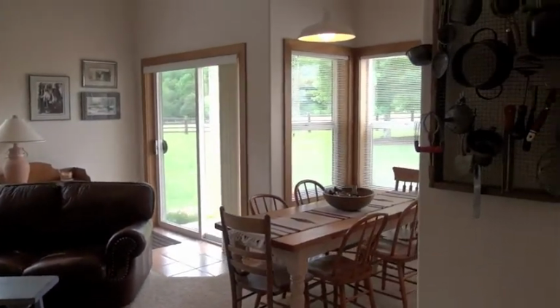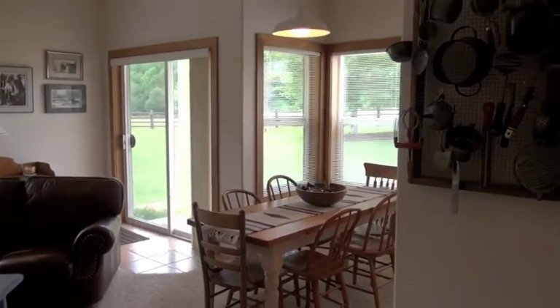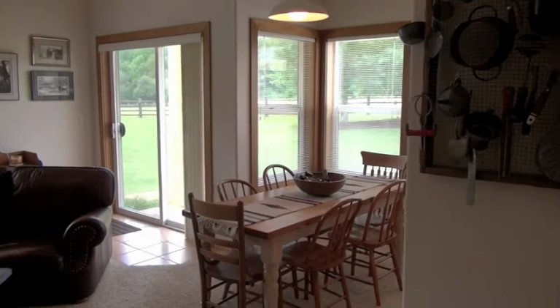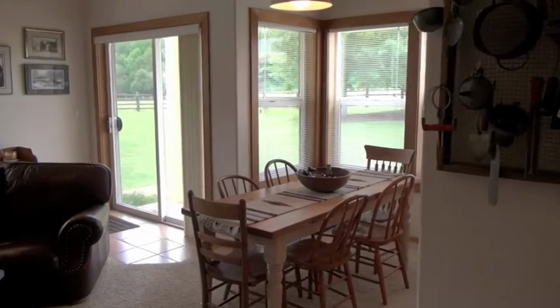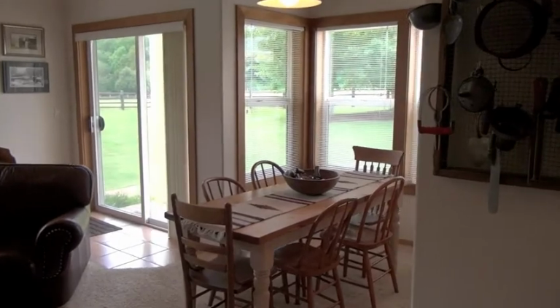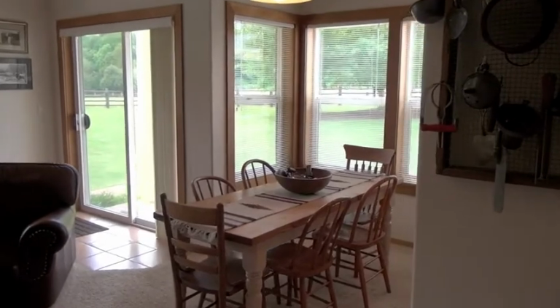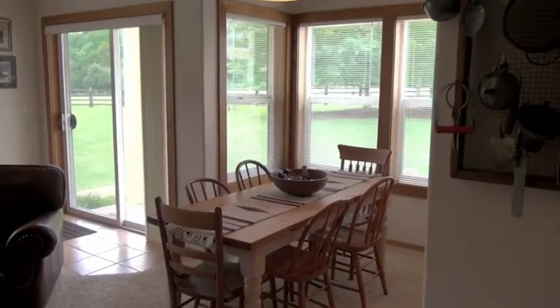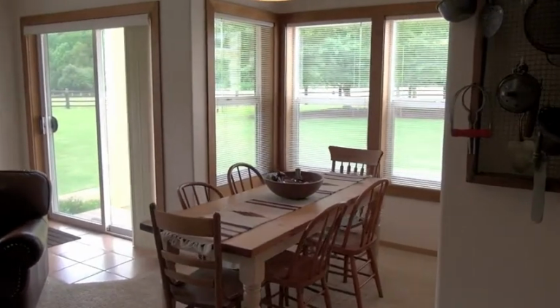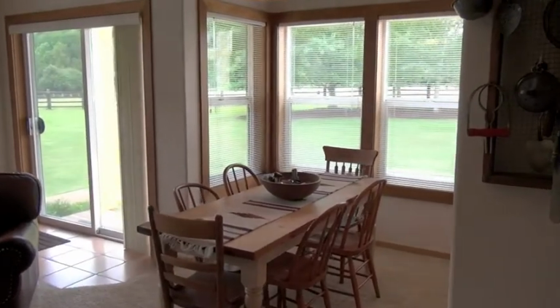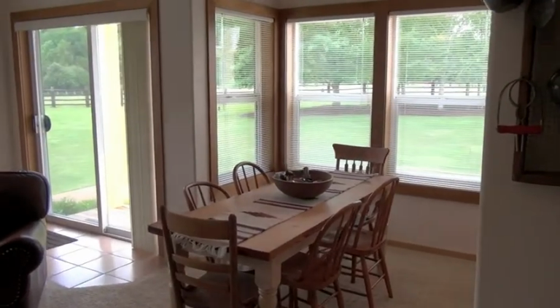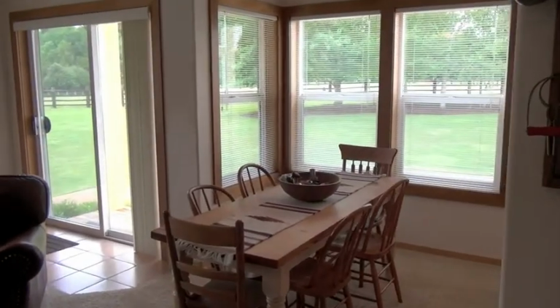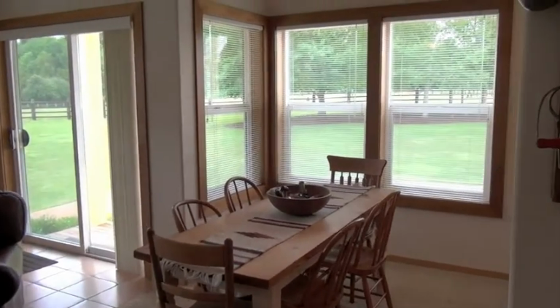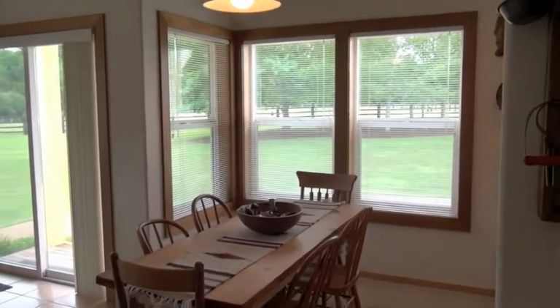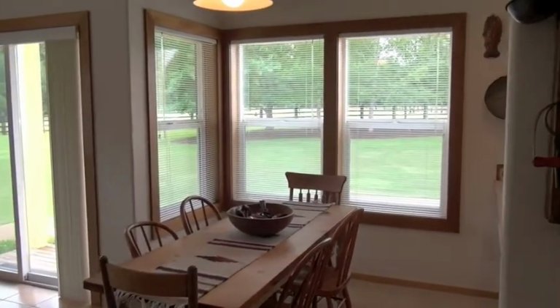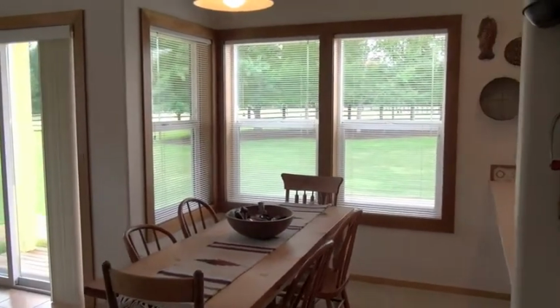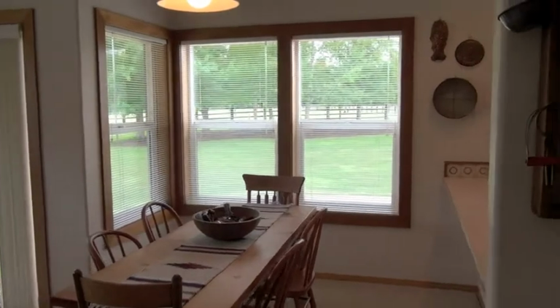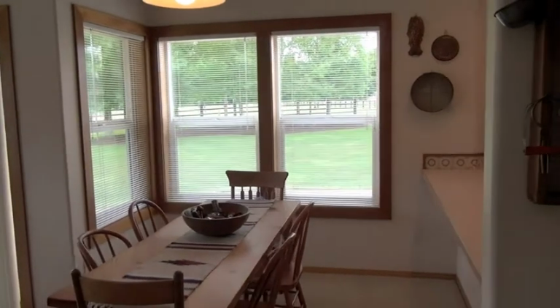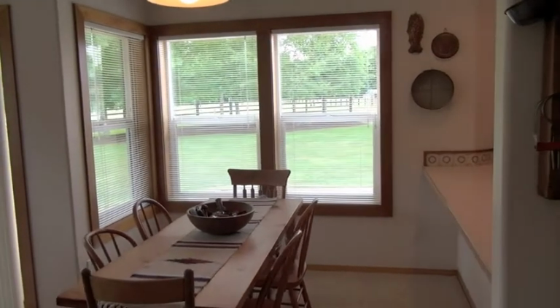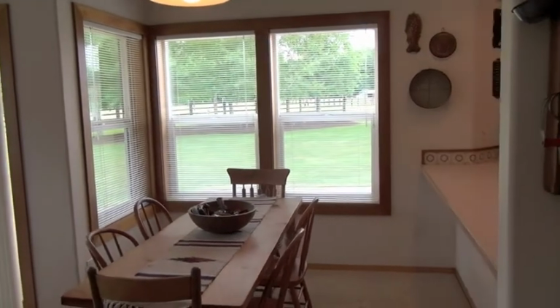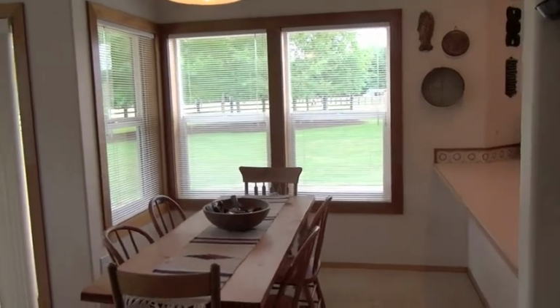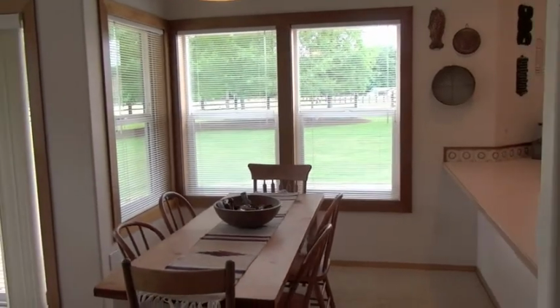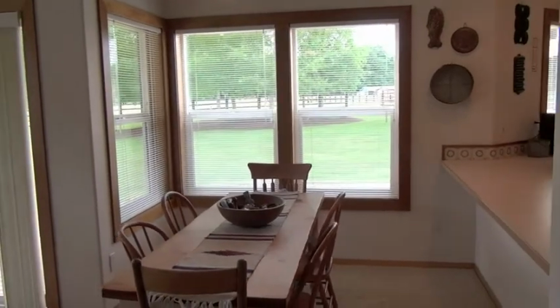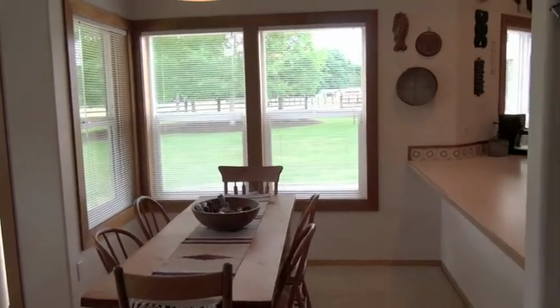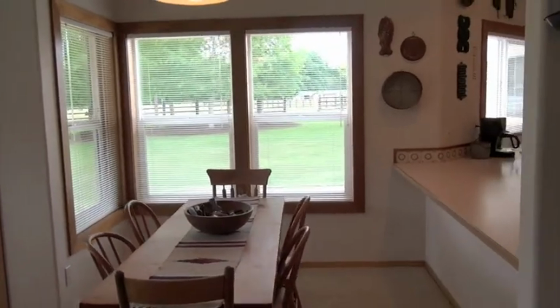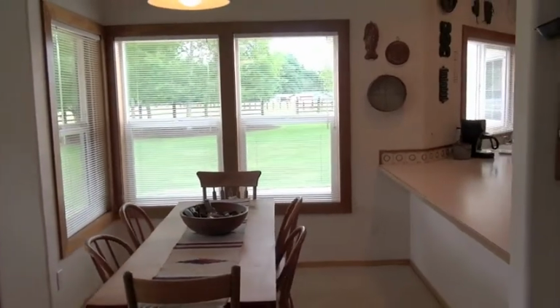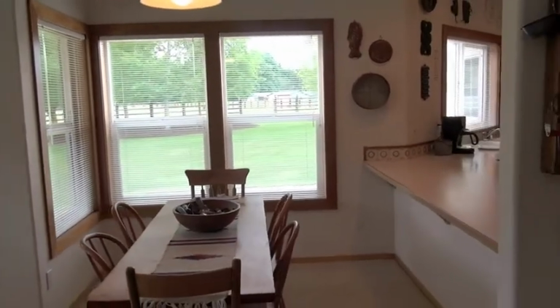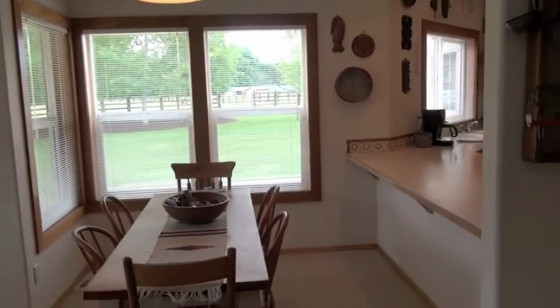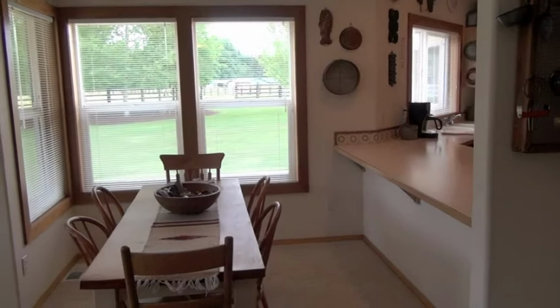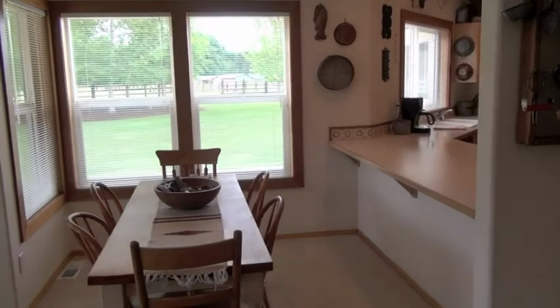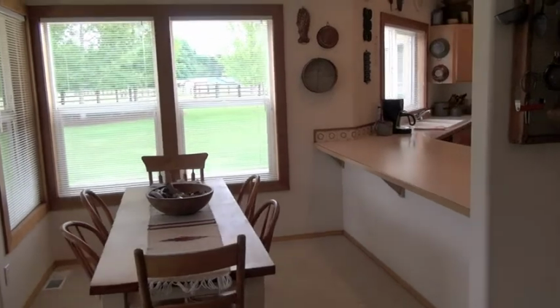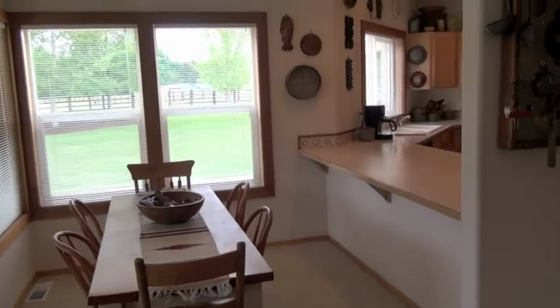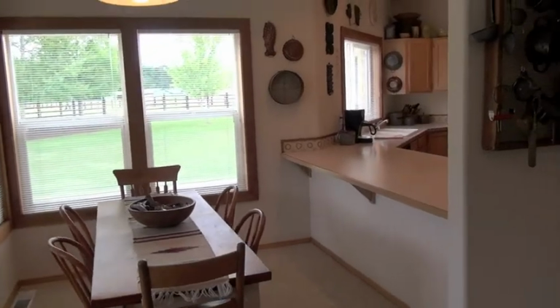Charming breakfast eating area and dining room that opens into the kitchen area. The home has lots of windows, making it light and airy.